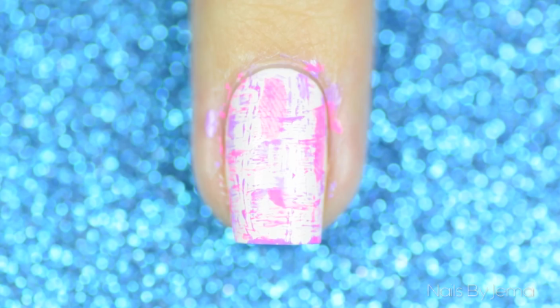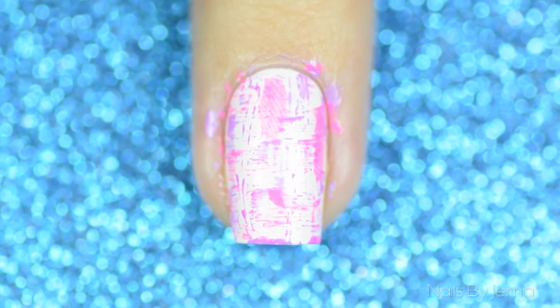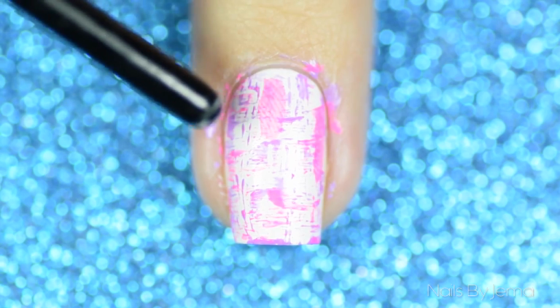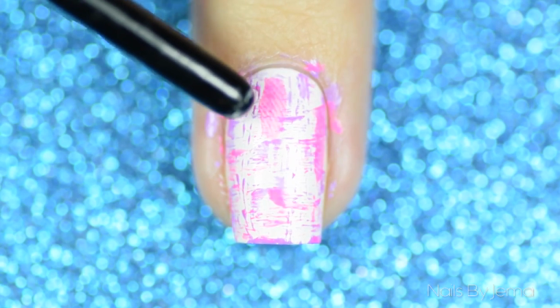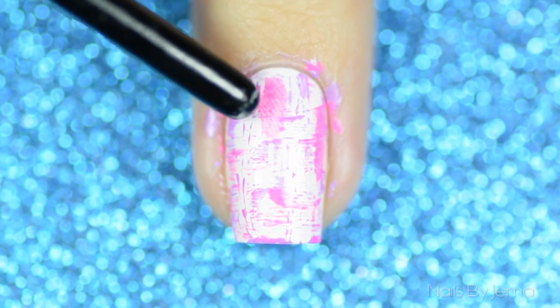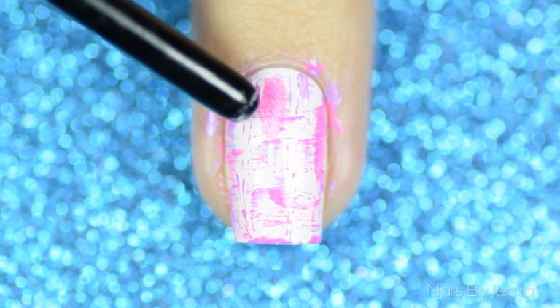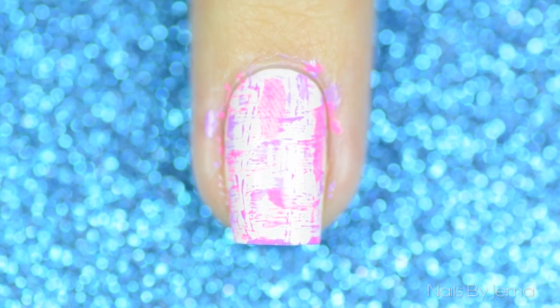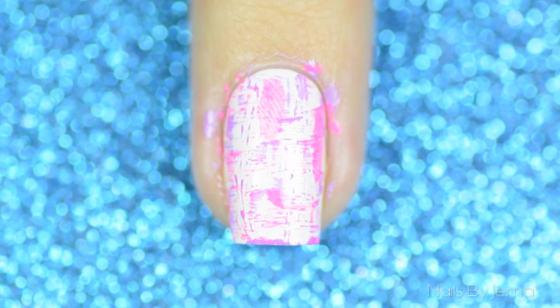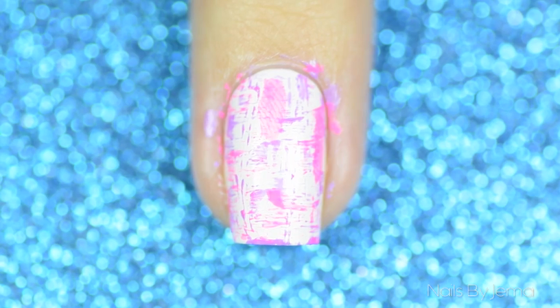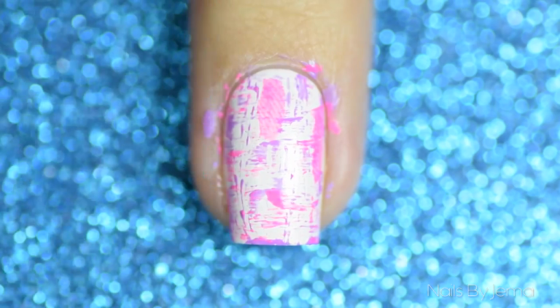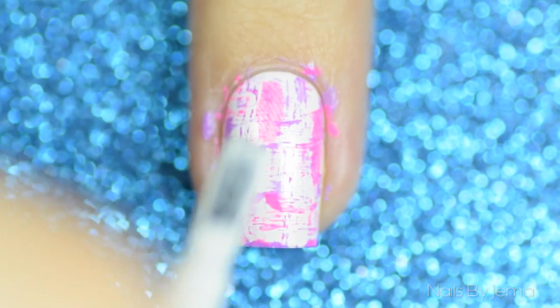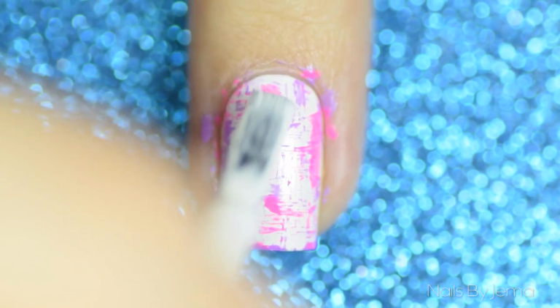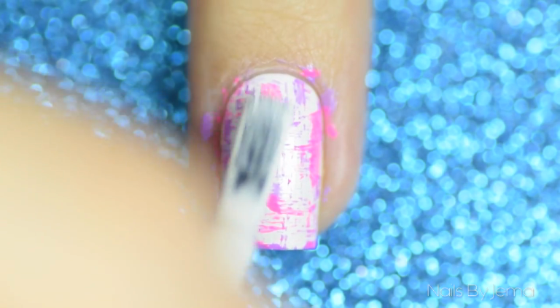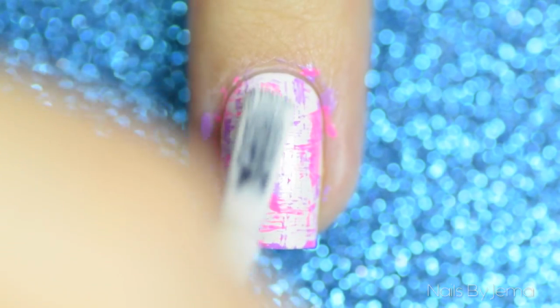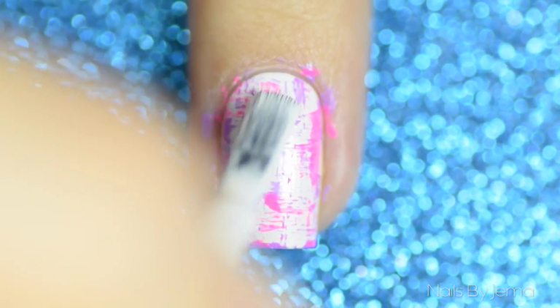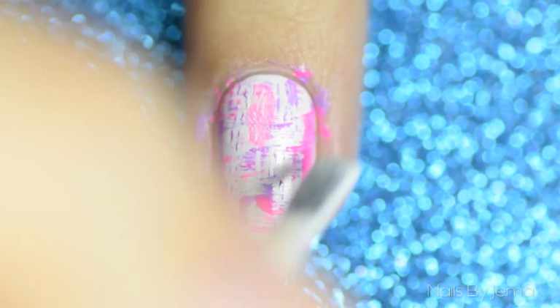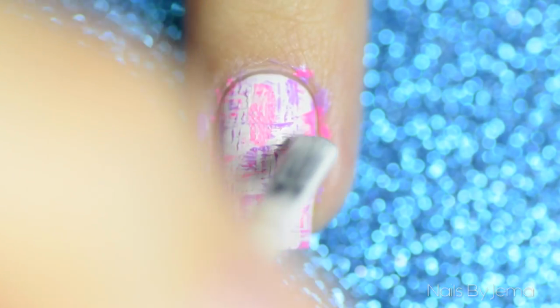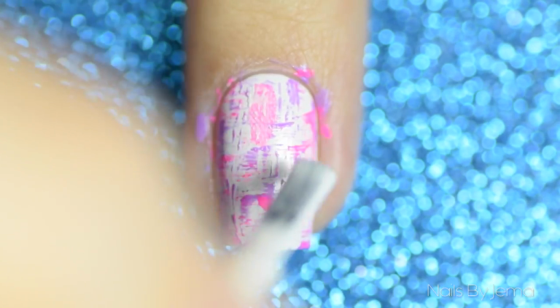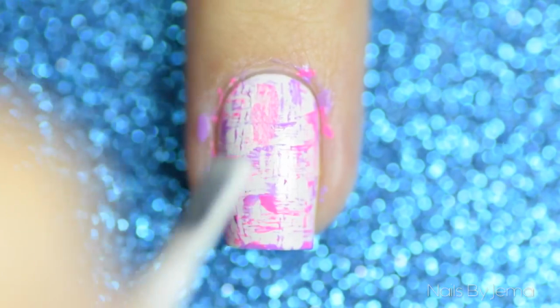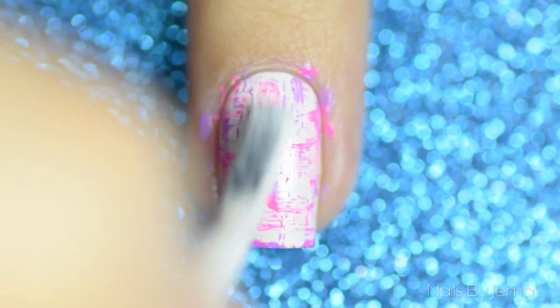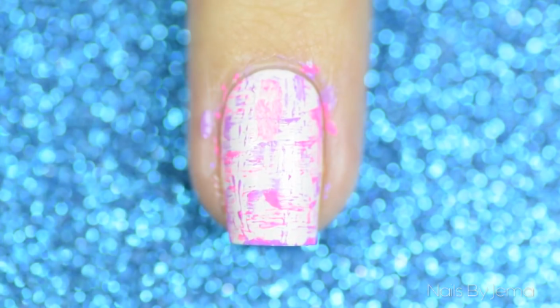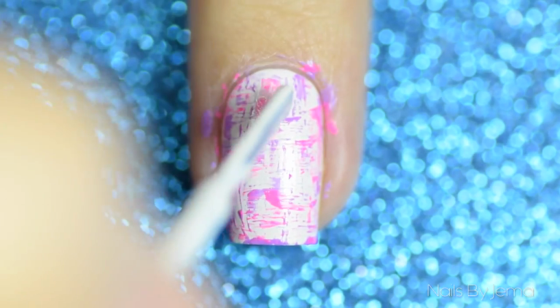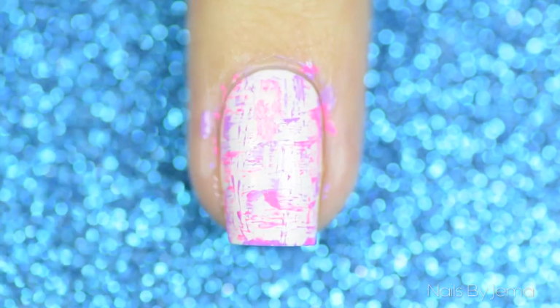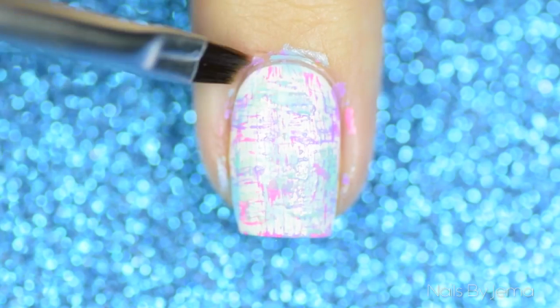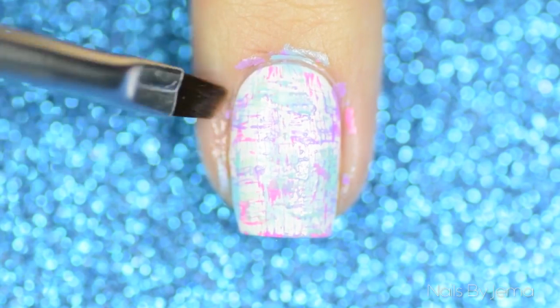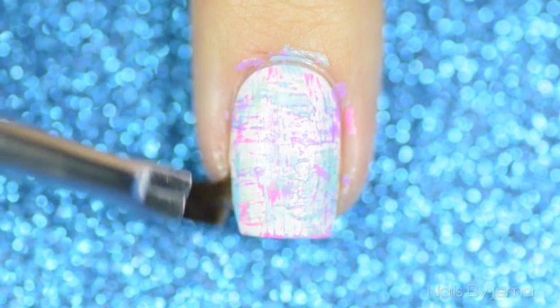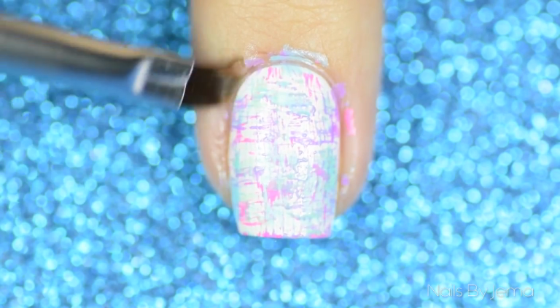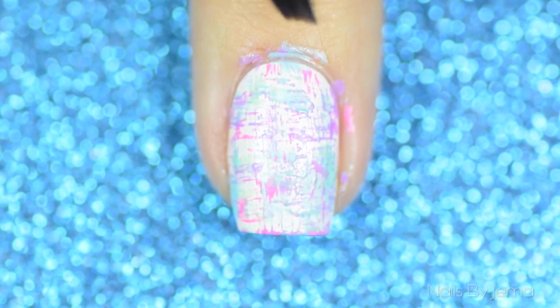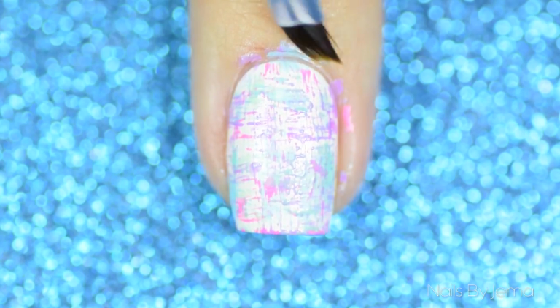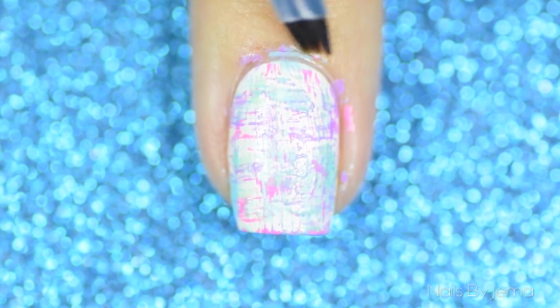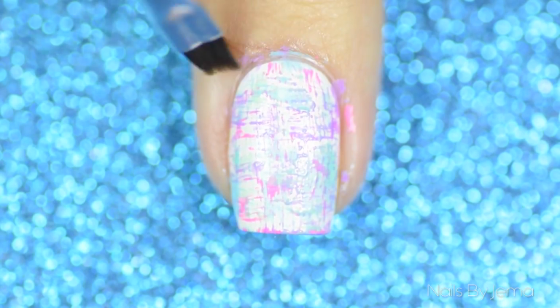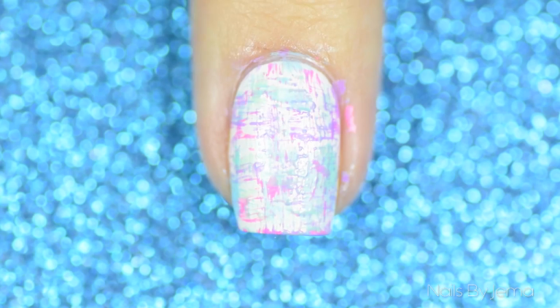As you can see, I accidentally added too much polish here on the nail. To fix it, I'm just adding a little white over the top, letting that dry, and then continuing with the other colors over the top. When you're happy with how the colors look, clean up around the nail with an angled brush and polish remover.